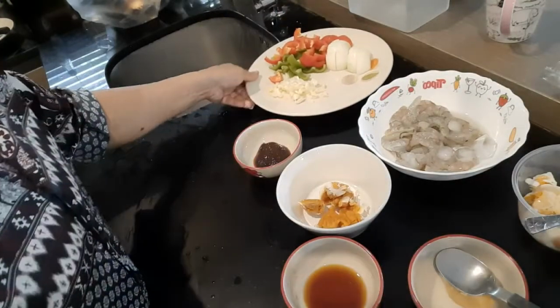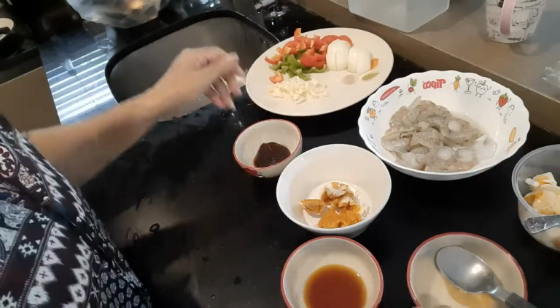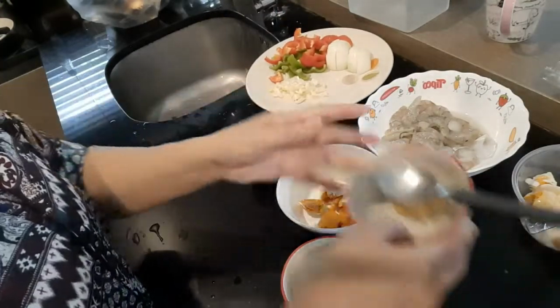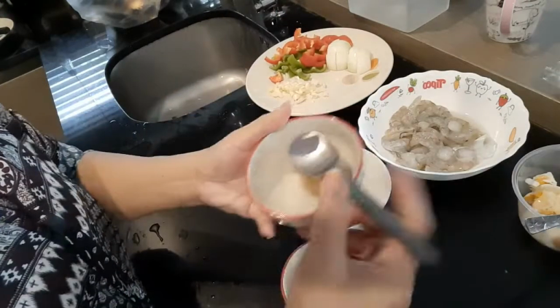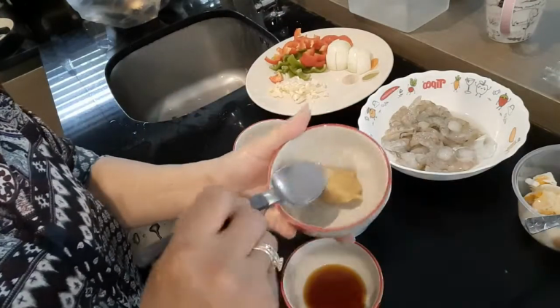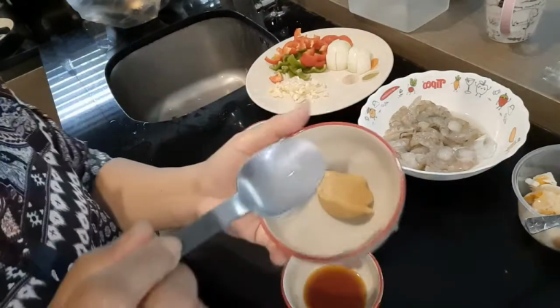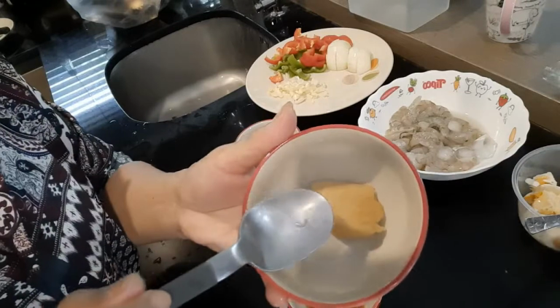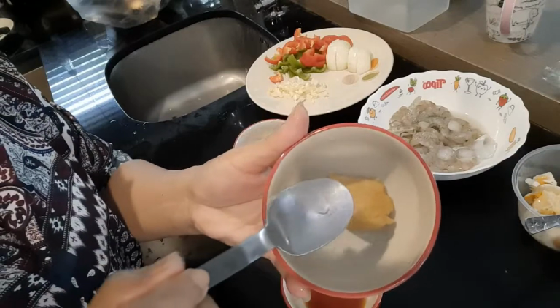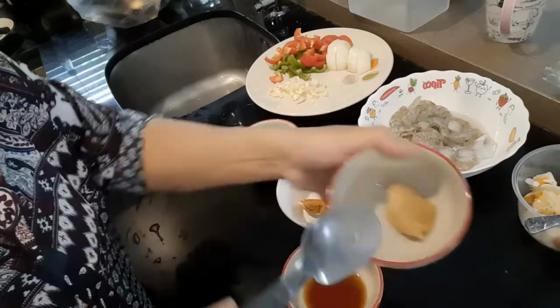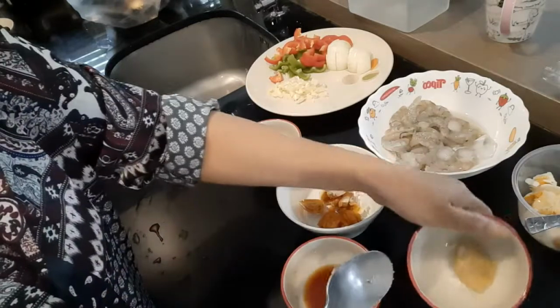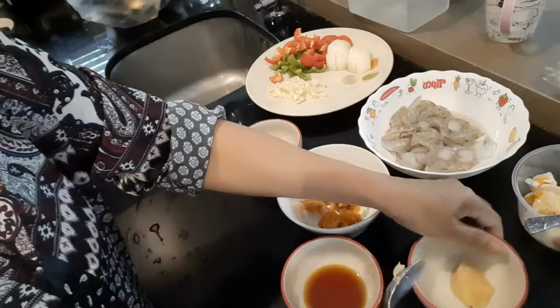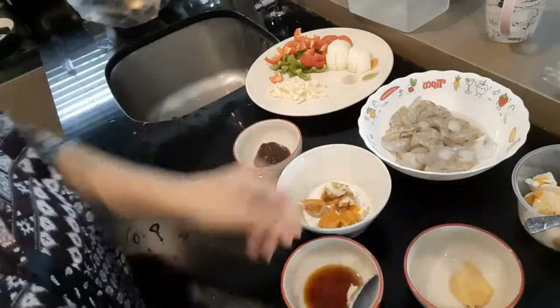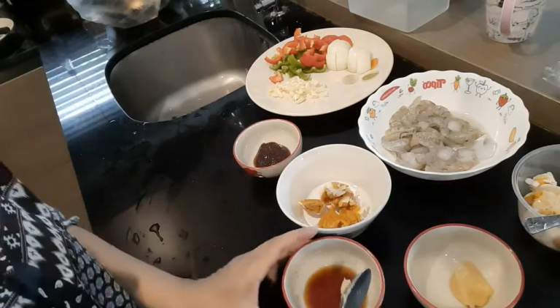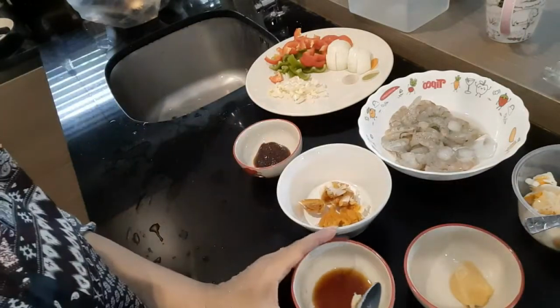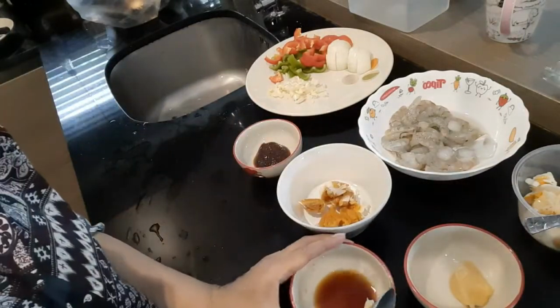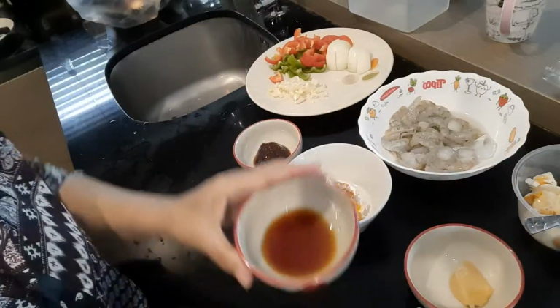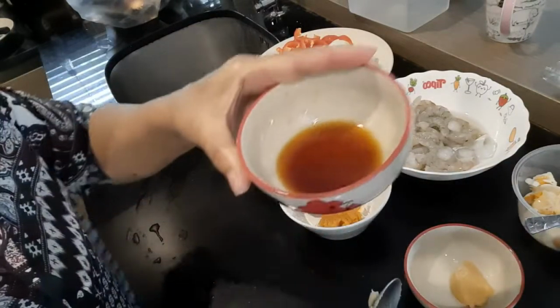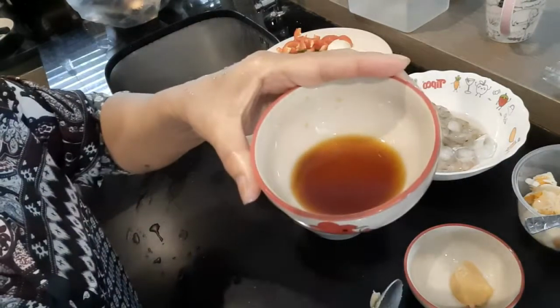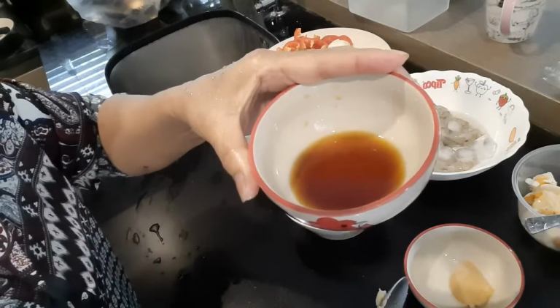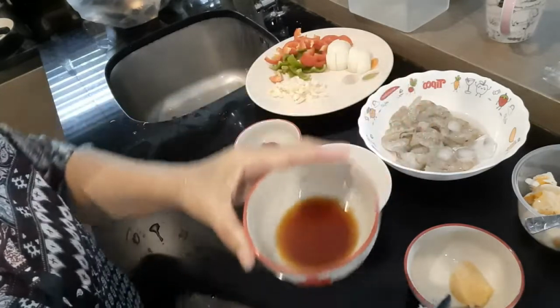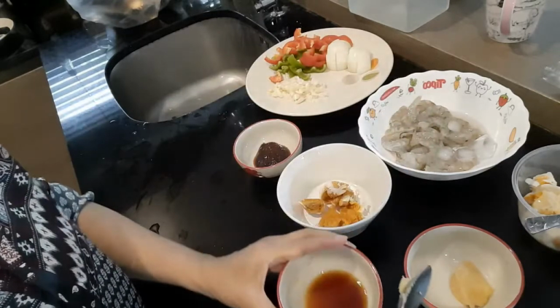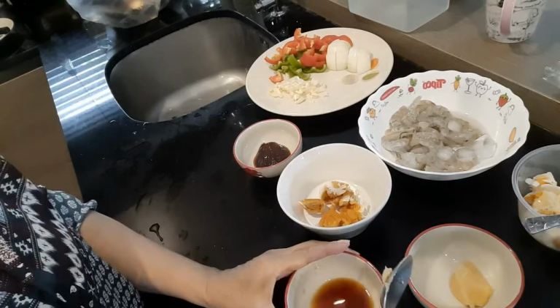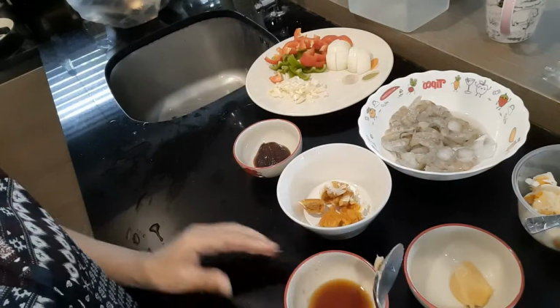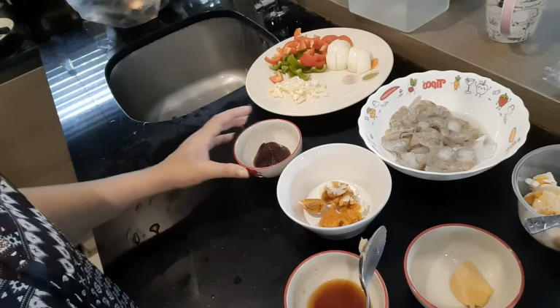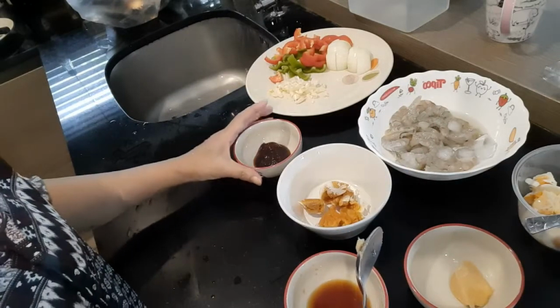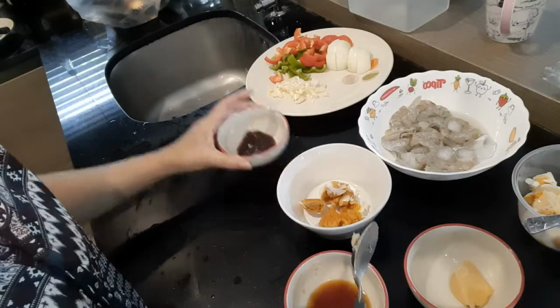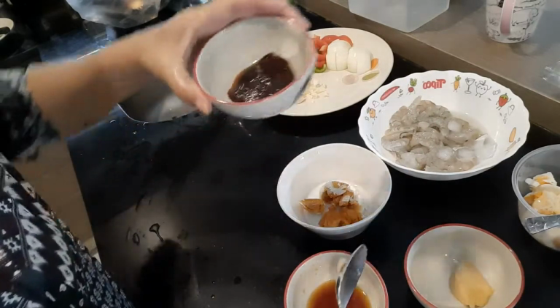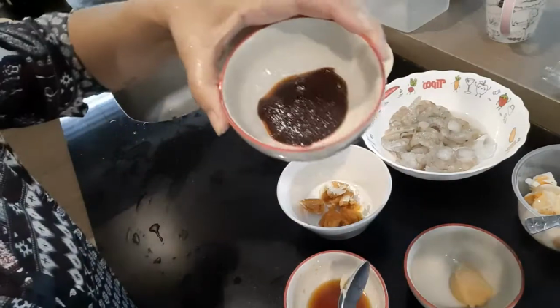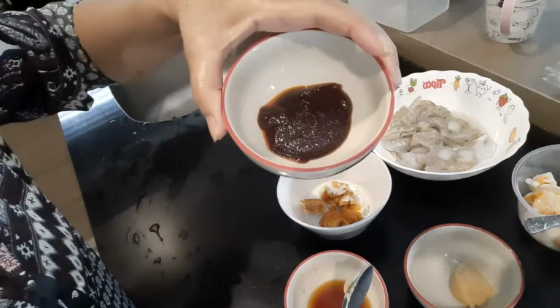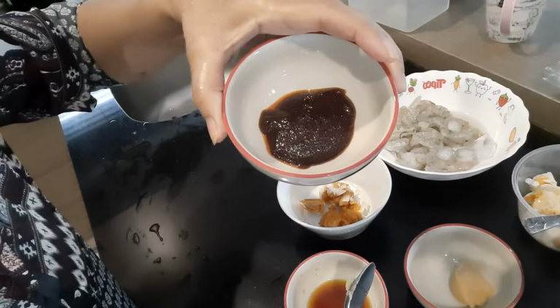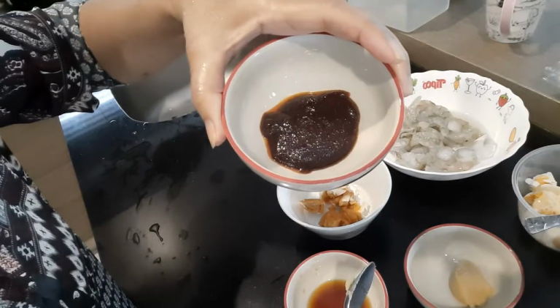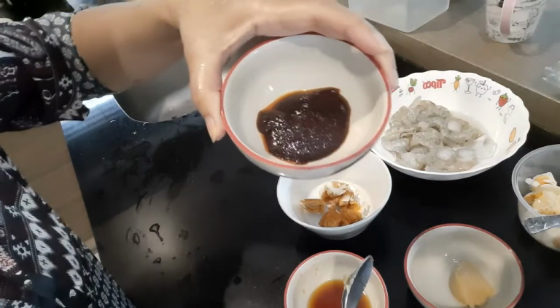And for the sauce, I have coconut sugar, white soy sauce, and Thai chili paste.